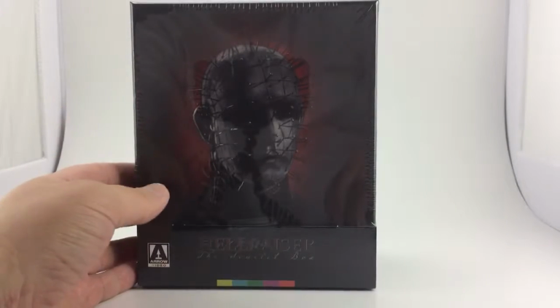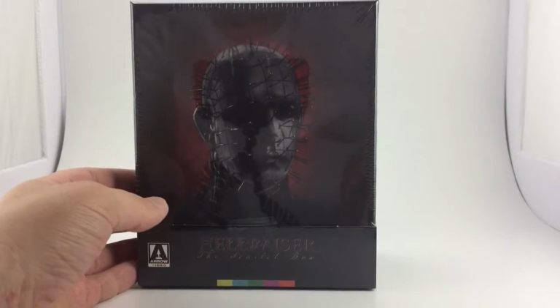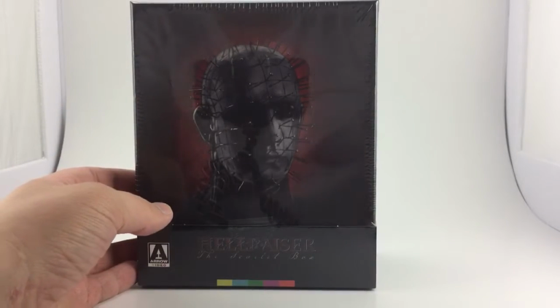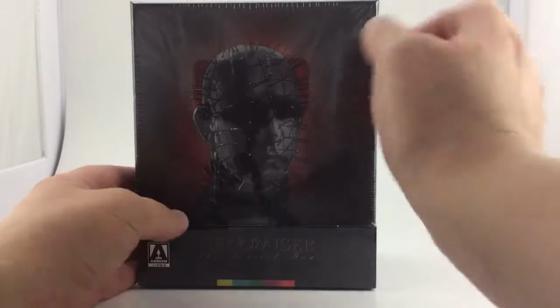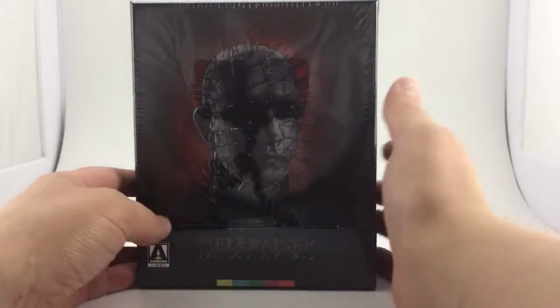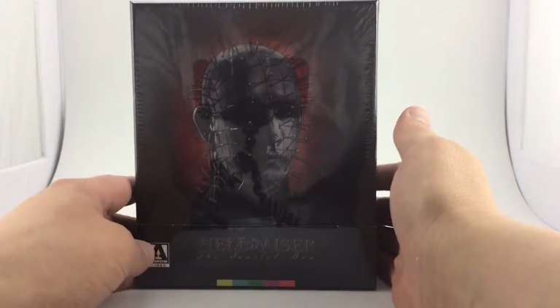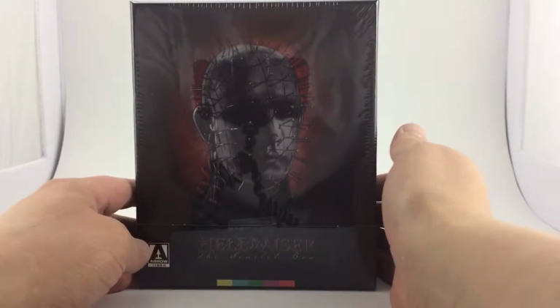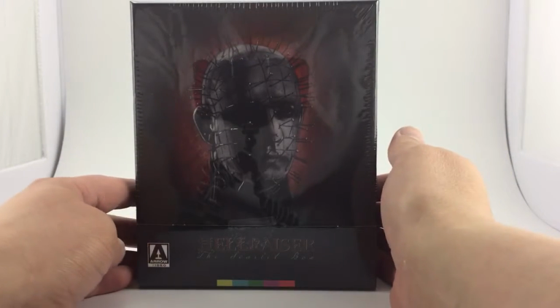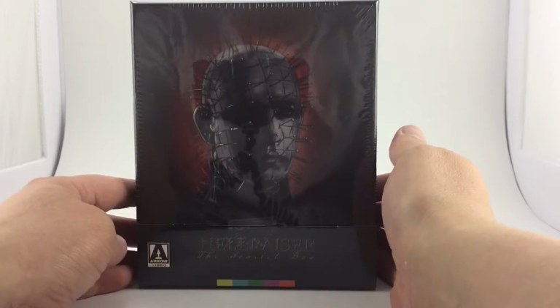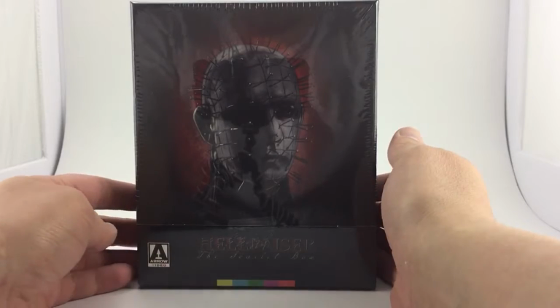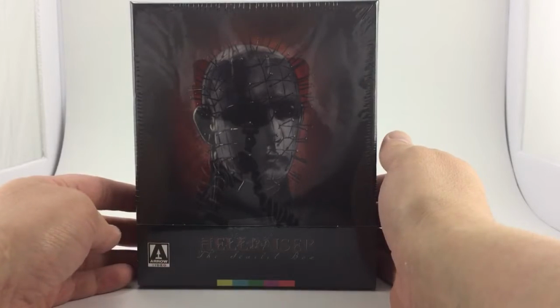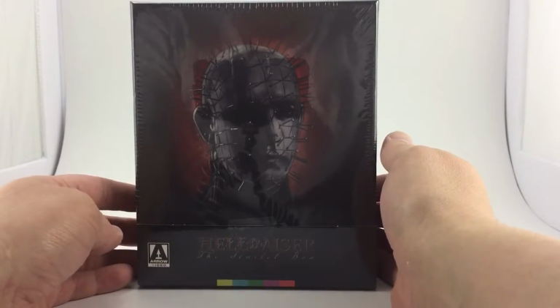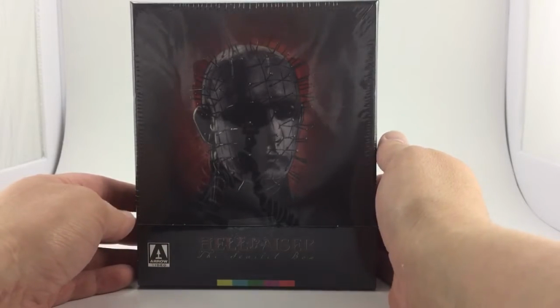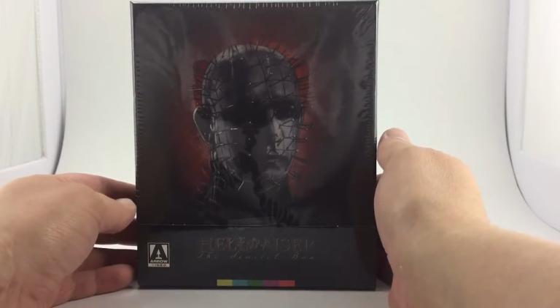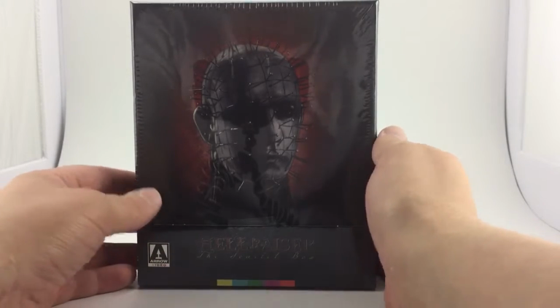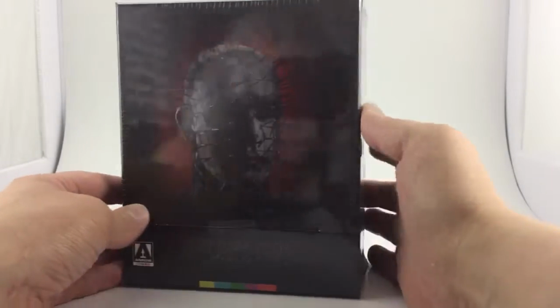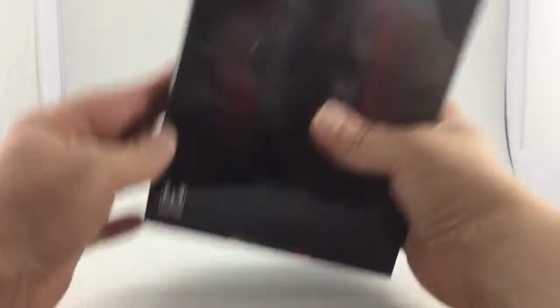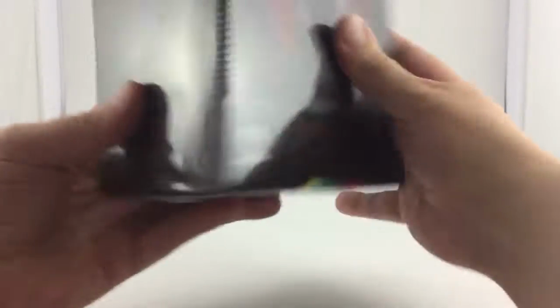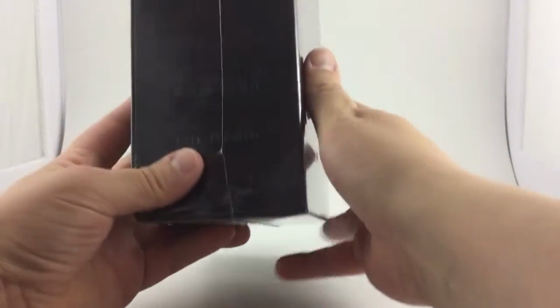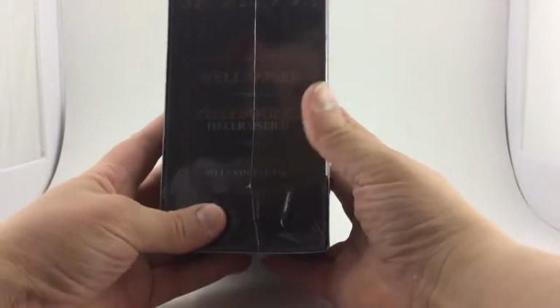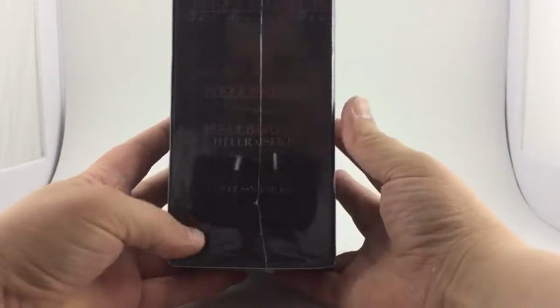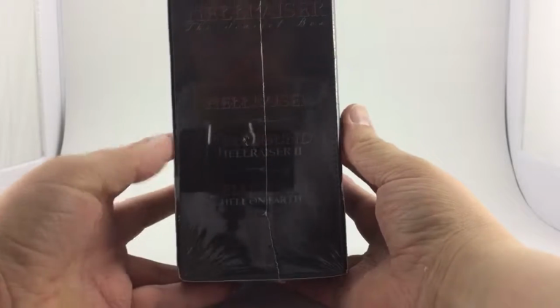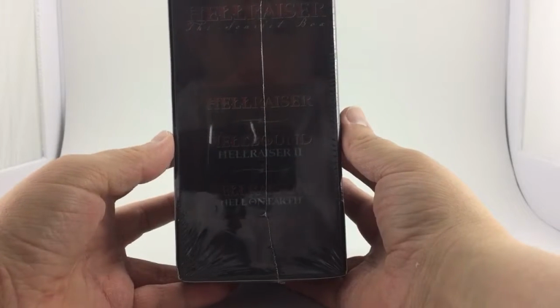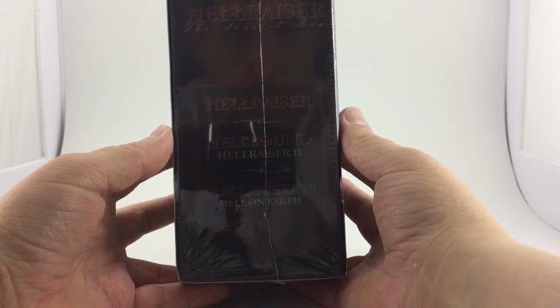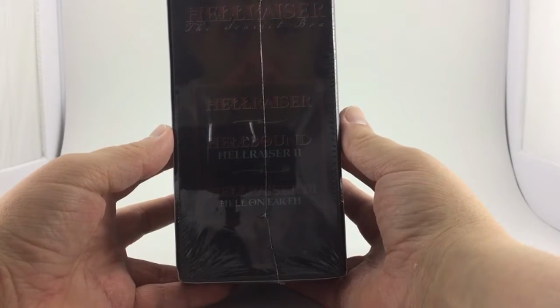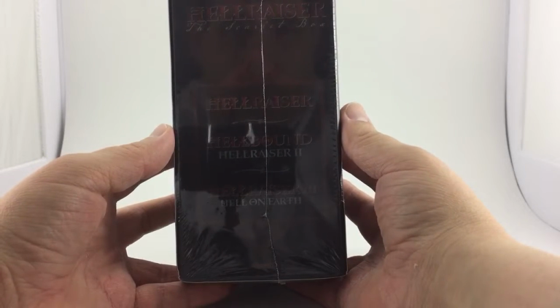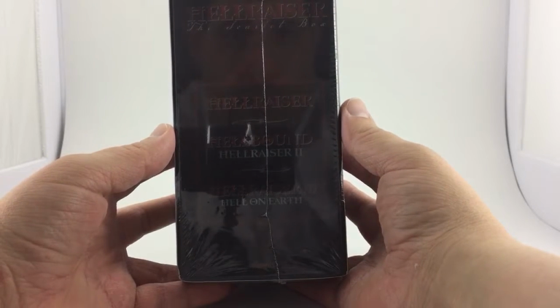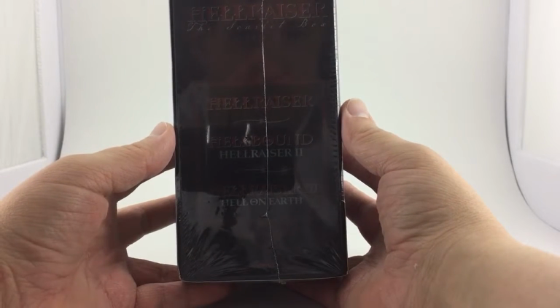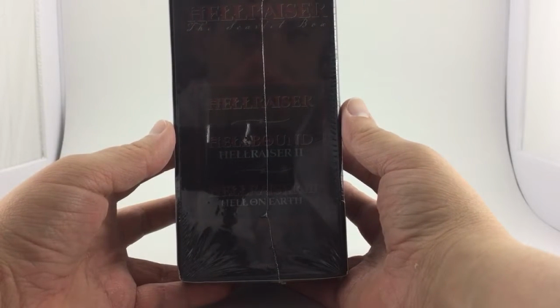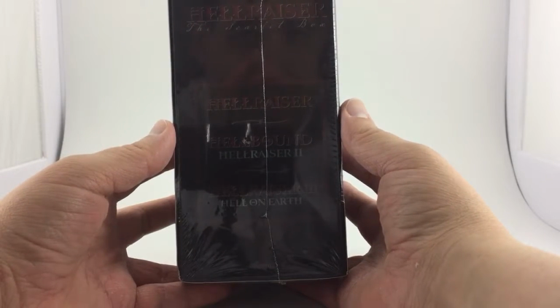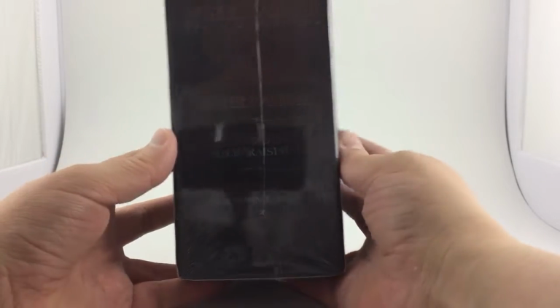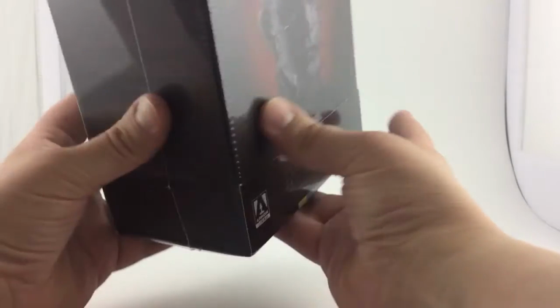Yo, what up everybody, King of the Blue coming back at you with the Arrow release of Hellraiser: The Scarlet Box Edition, which contains Hellraiser, Hellraiser 2: Hellbound, and Hellraiser 3: Hell on Earth.